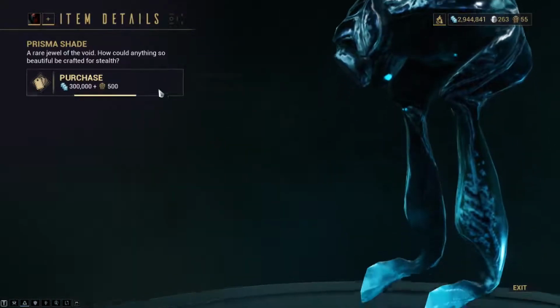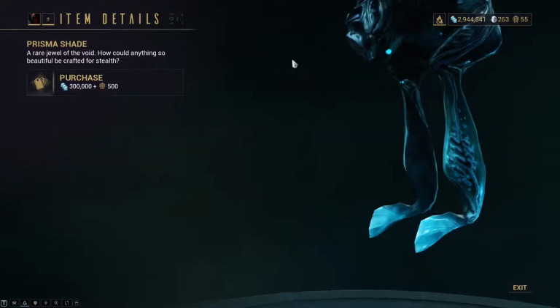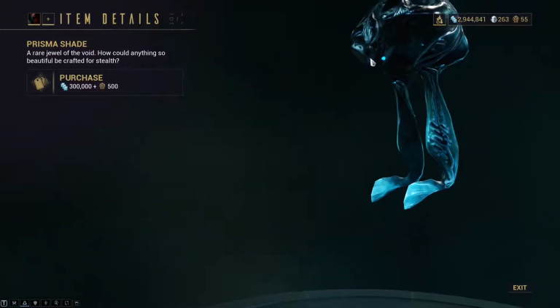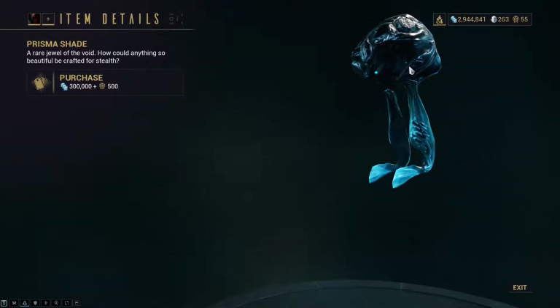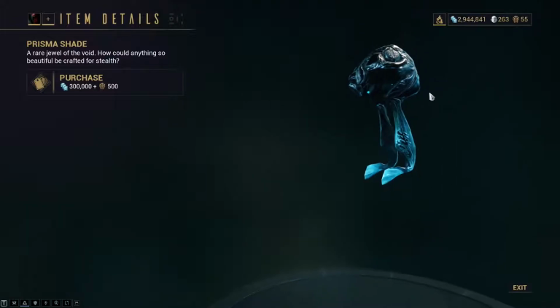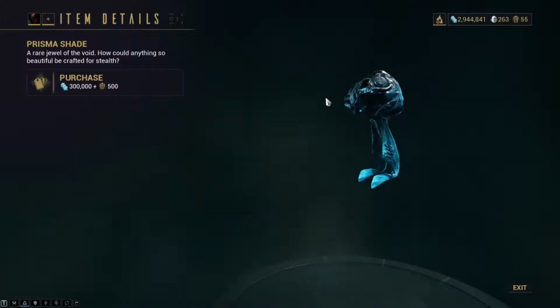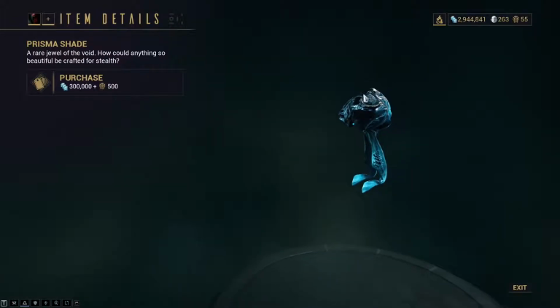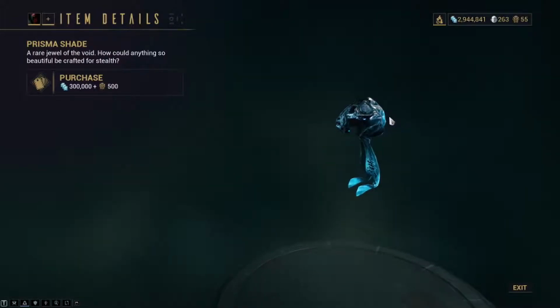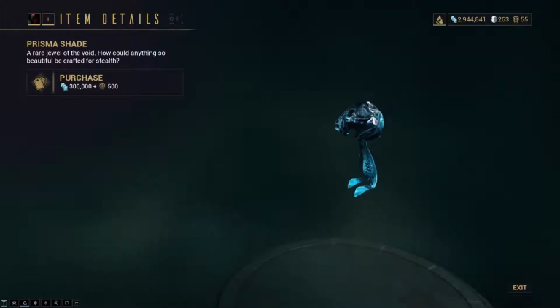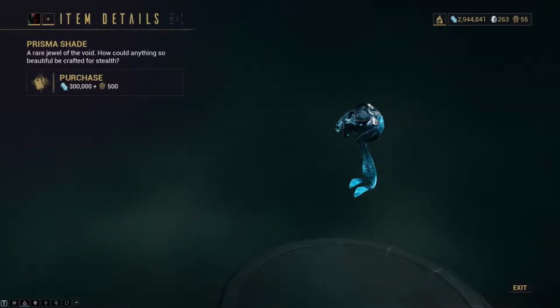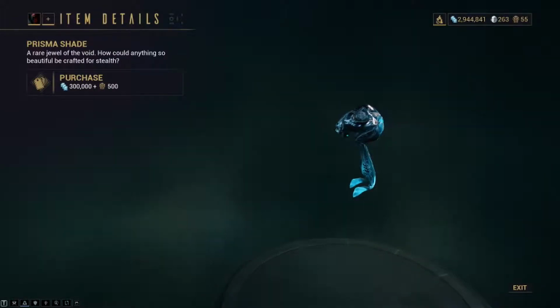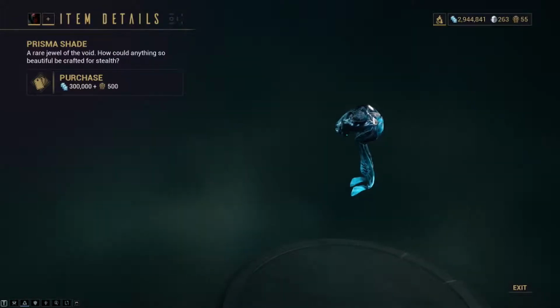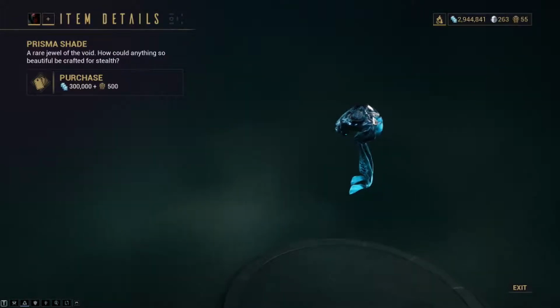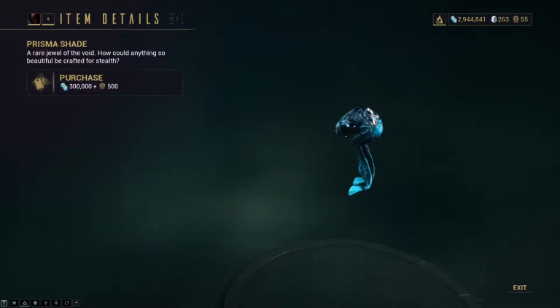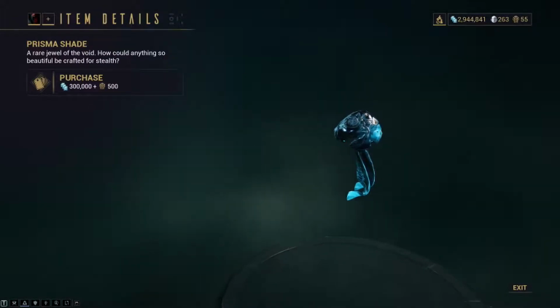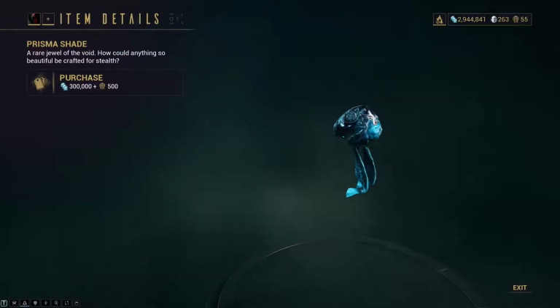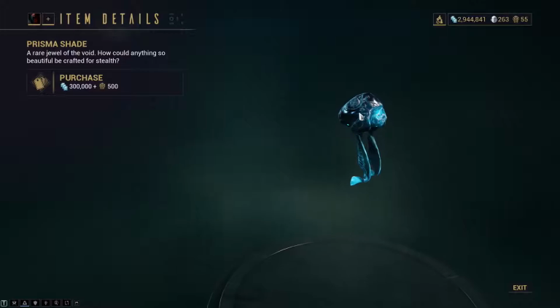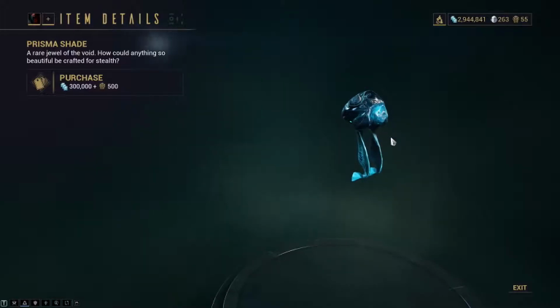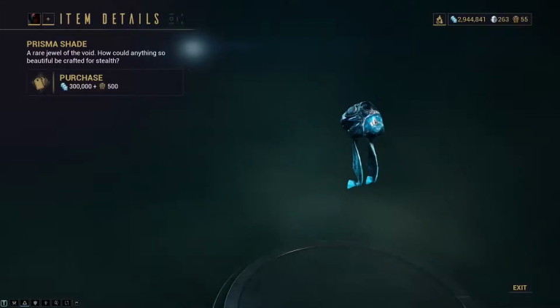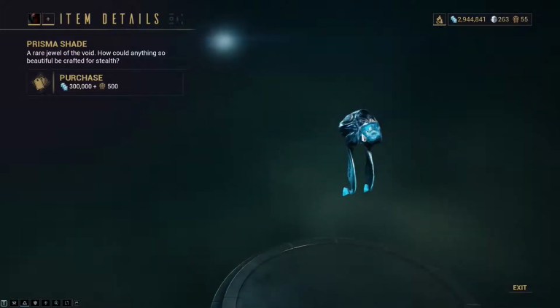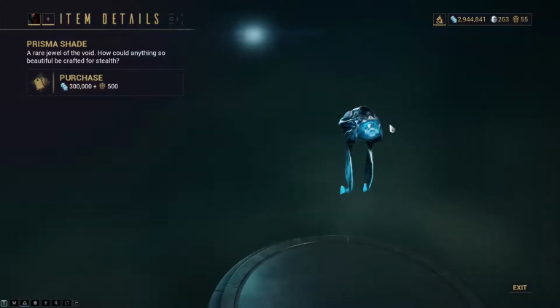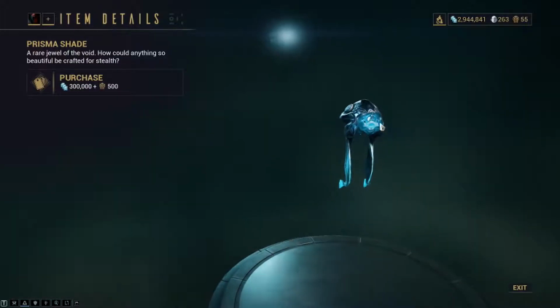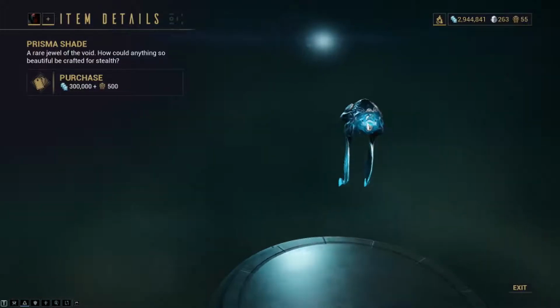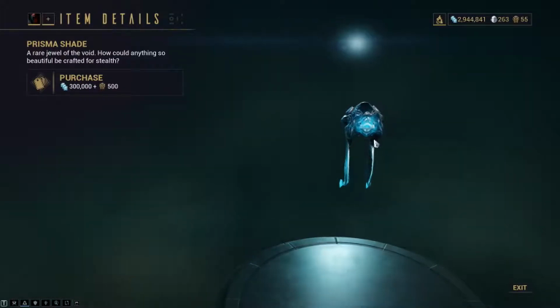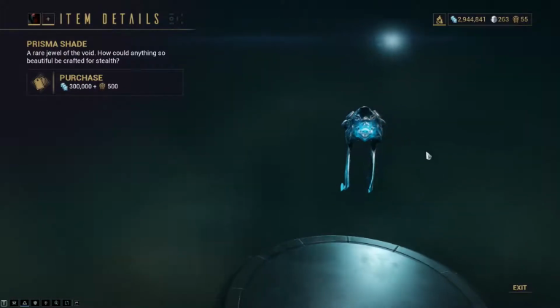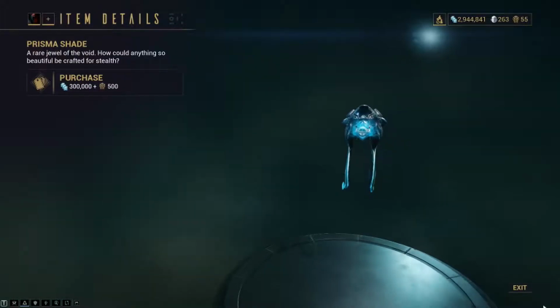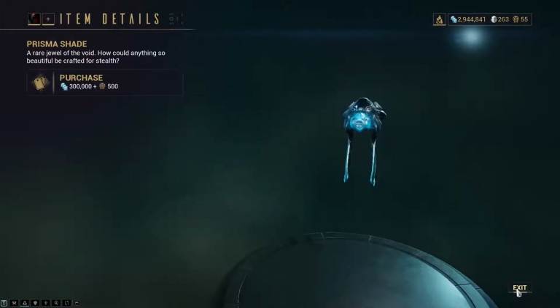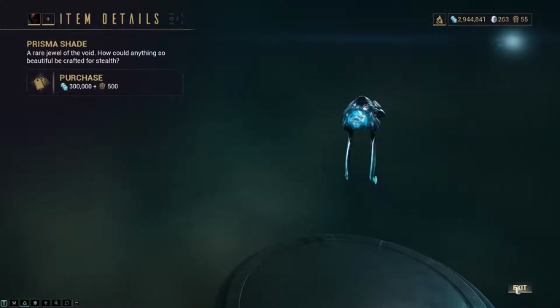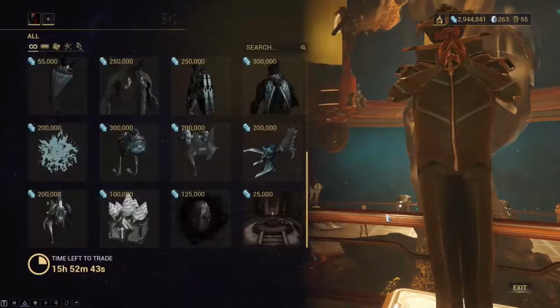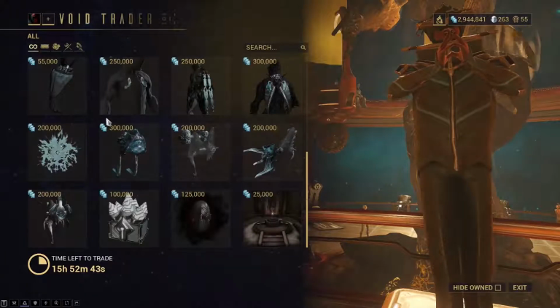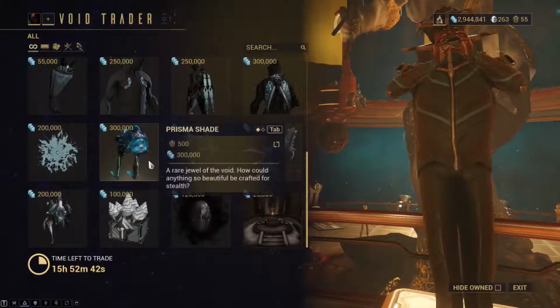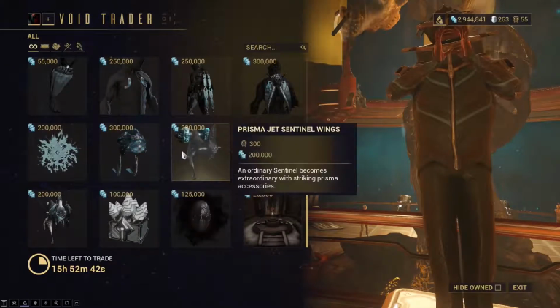Then you have the Prisma Shade skin. I don't really use the Shade sentinel companion a lot. But if you do use it and don't have a skin for it, it's a nice add-on. It's 500 ducats though — same price as the other skins.